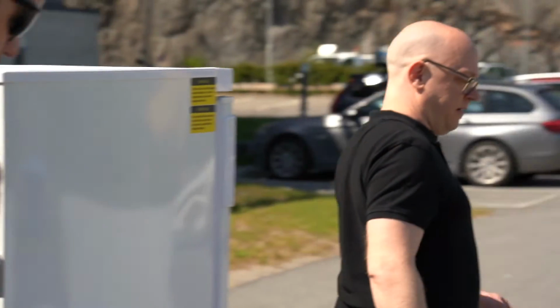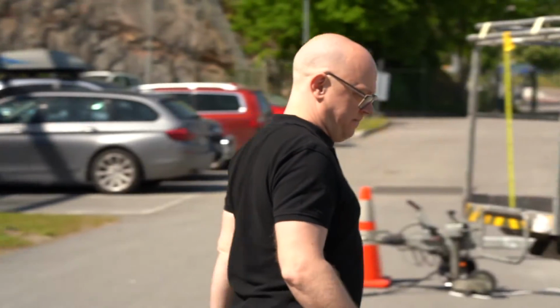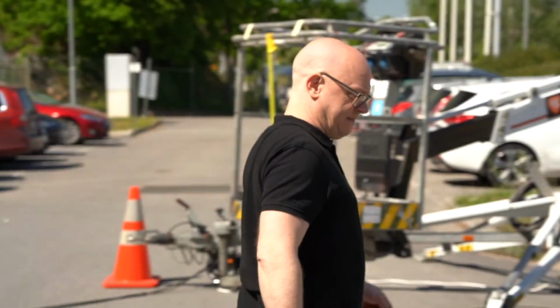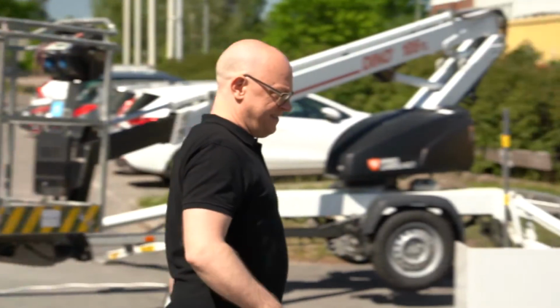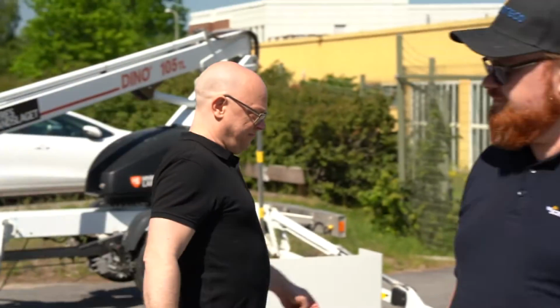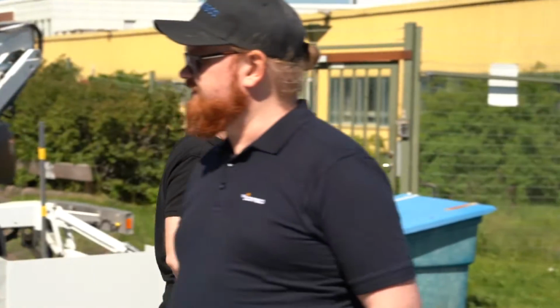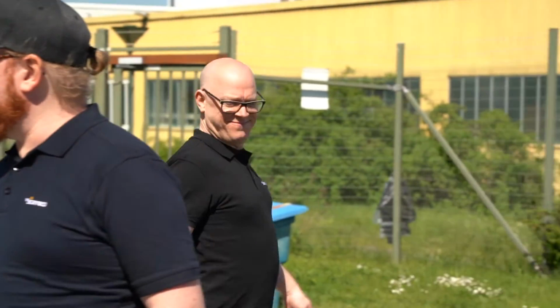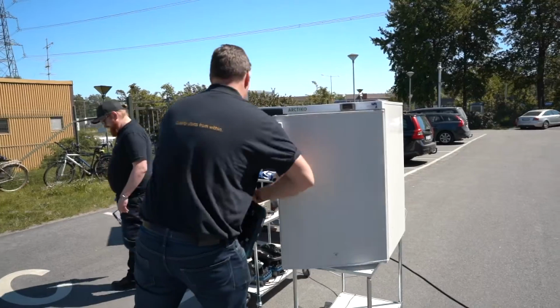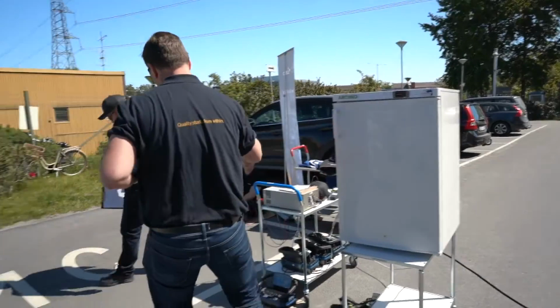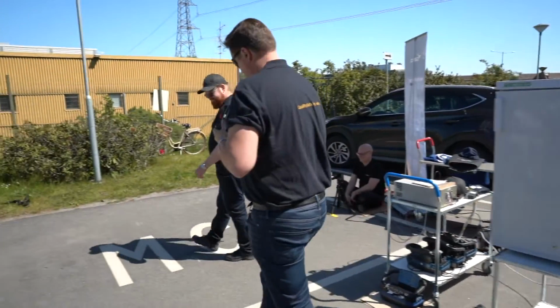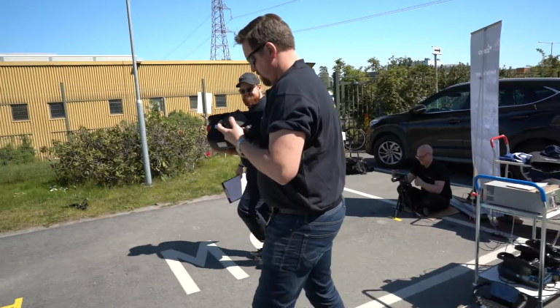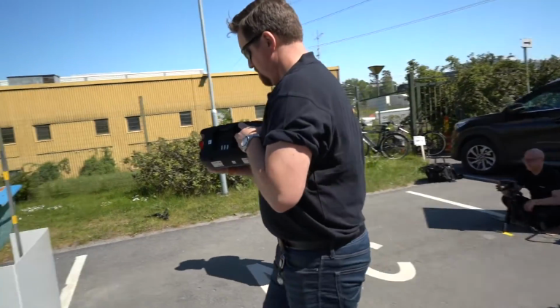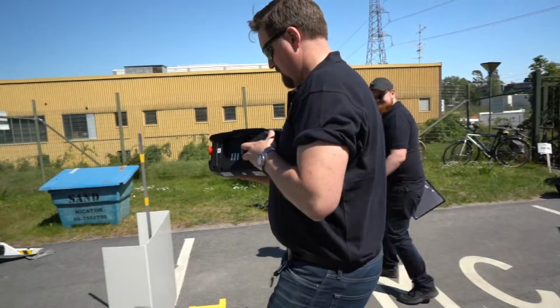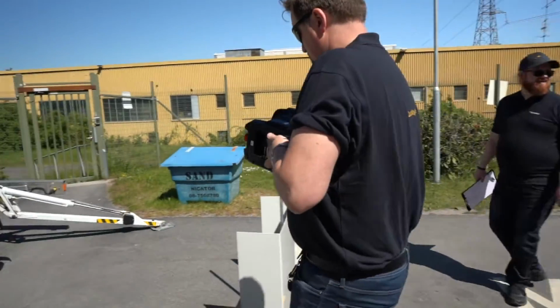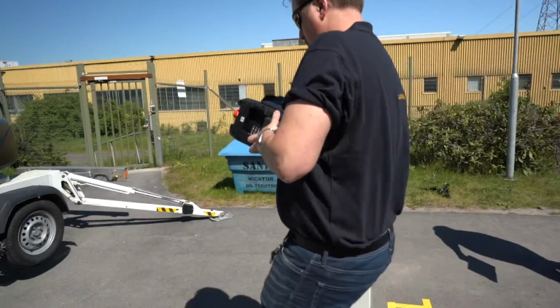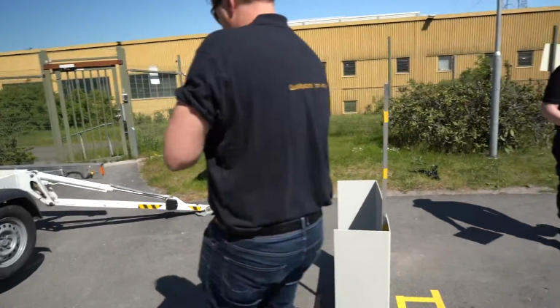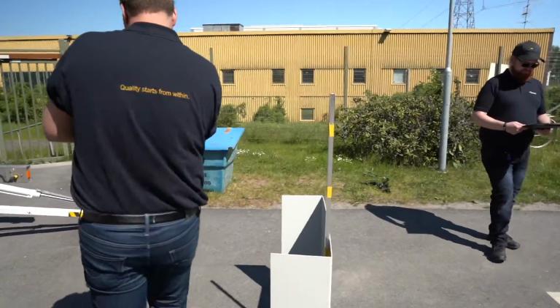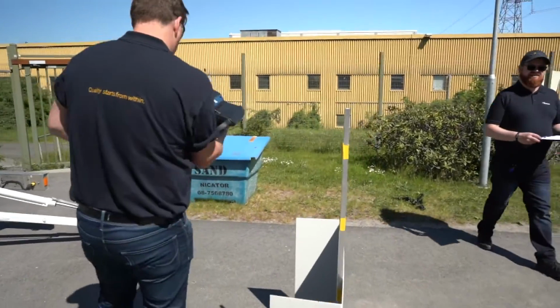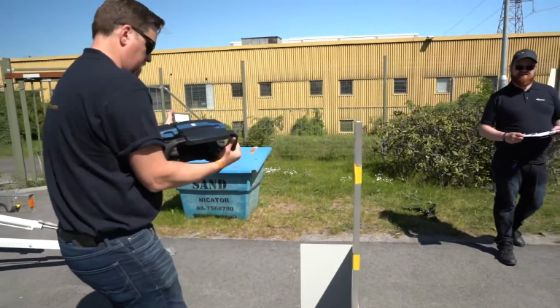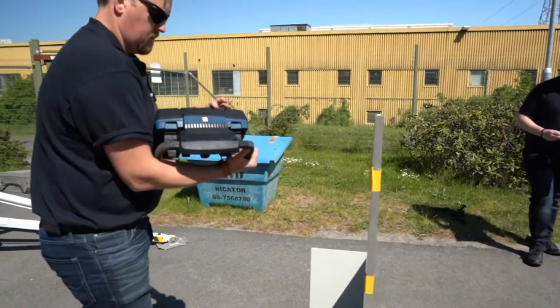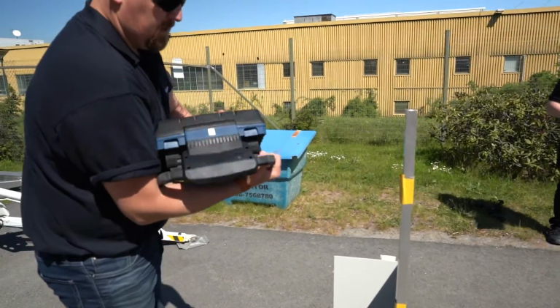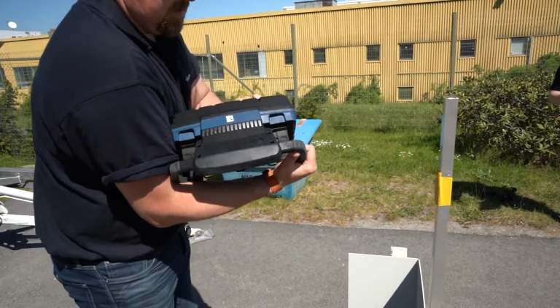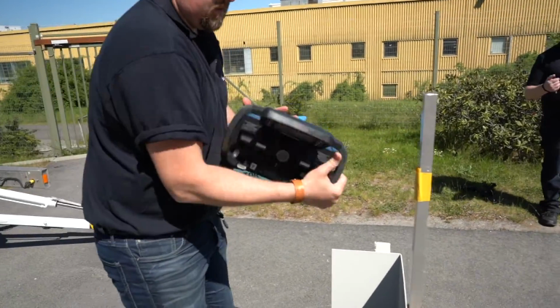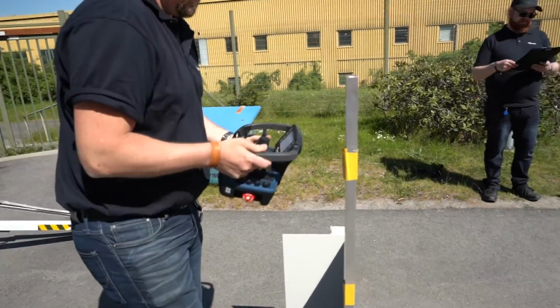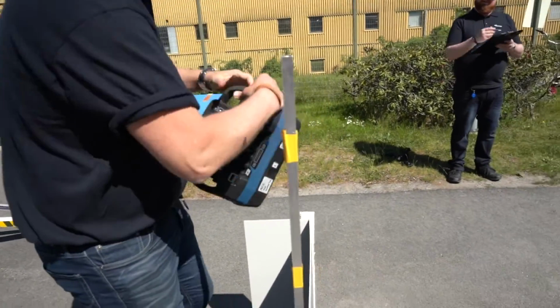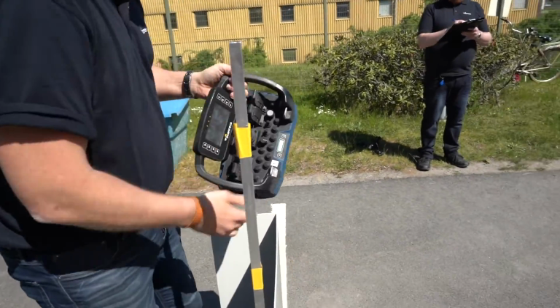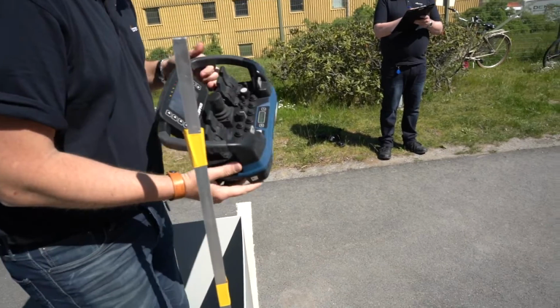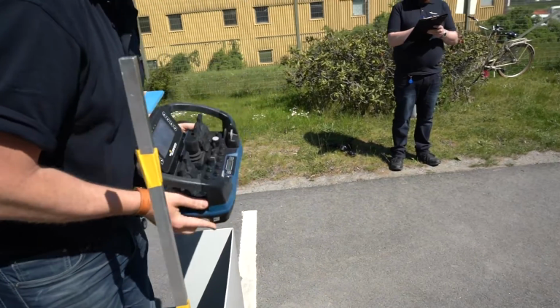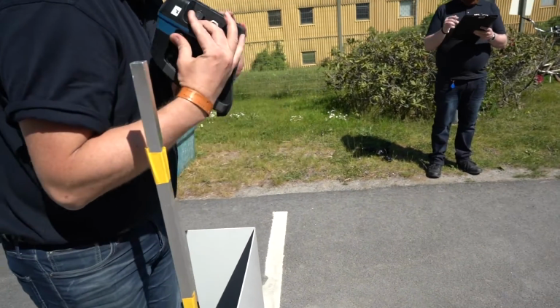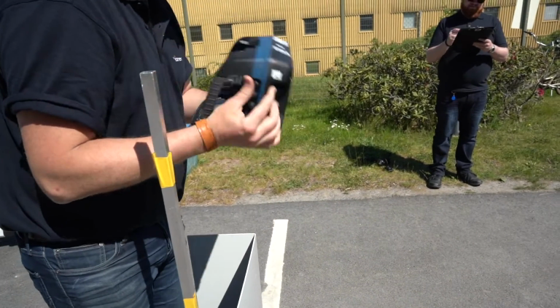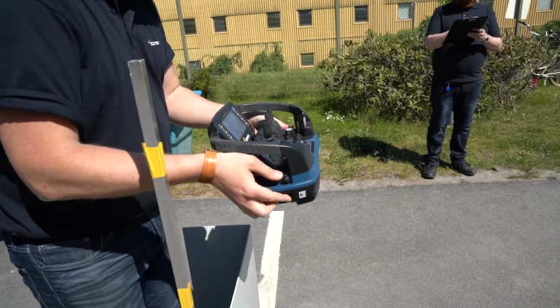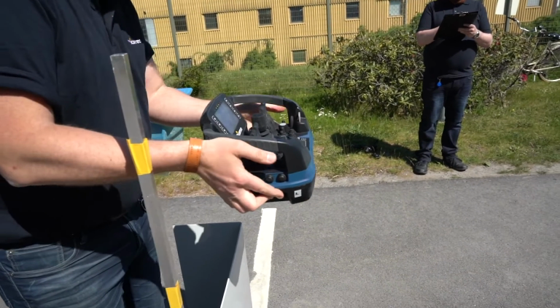From one meter, we dropped the product both in room temperature and as deep frozen right out of the freezer. Then we also dropped the transmitter from both two and three meters, once again on all six different sides of the transmitter.